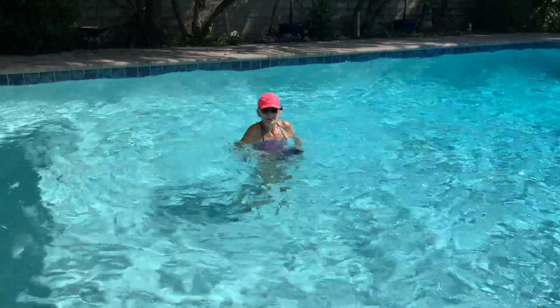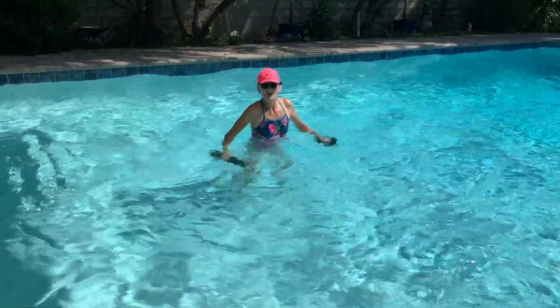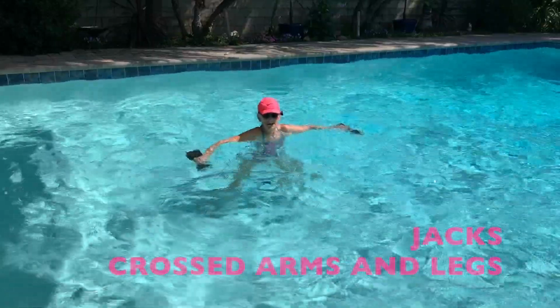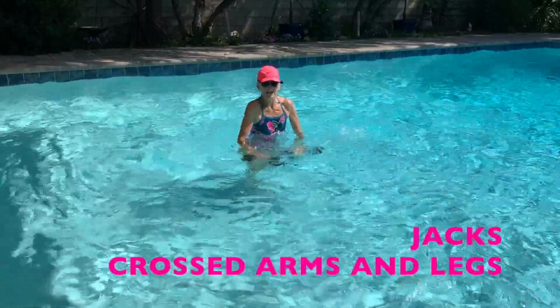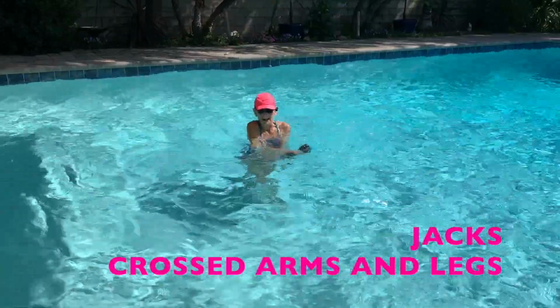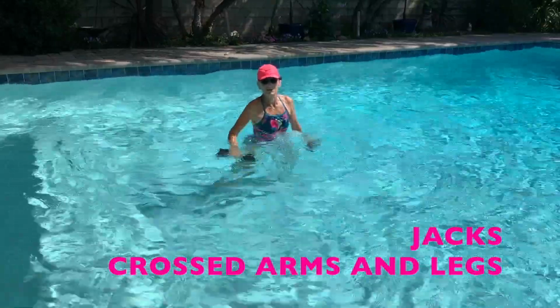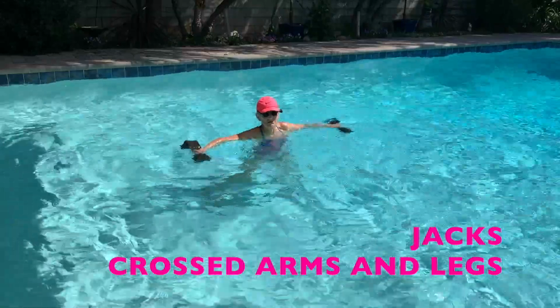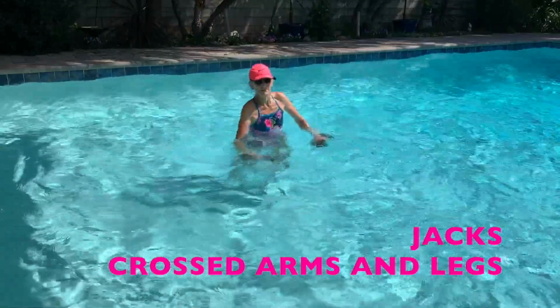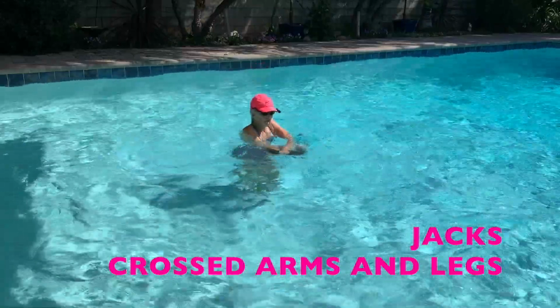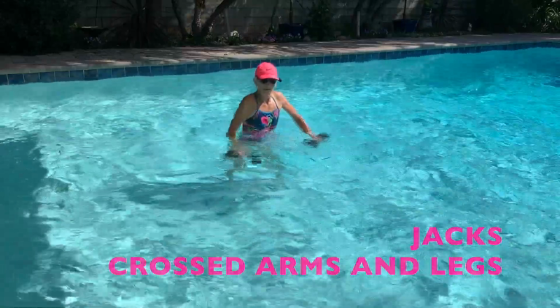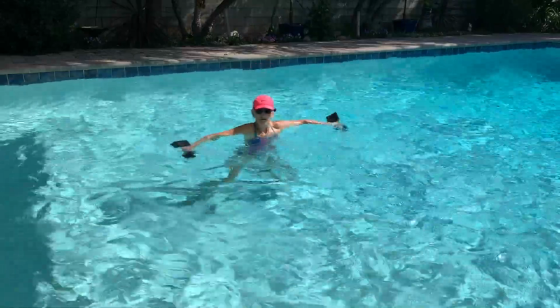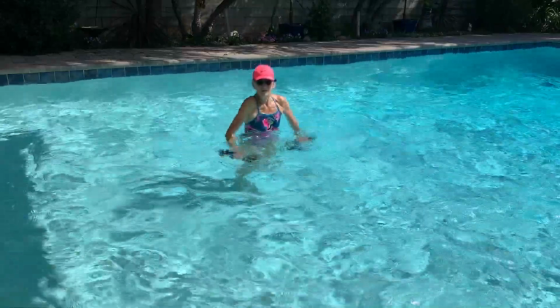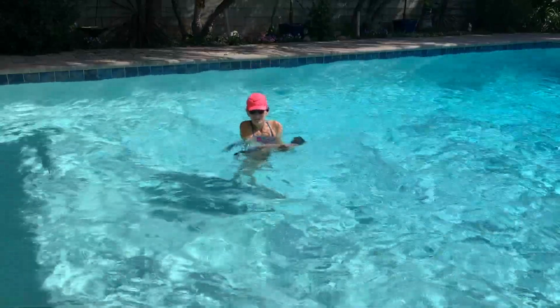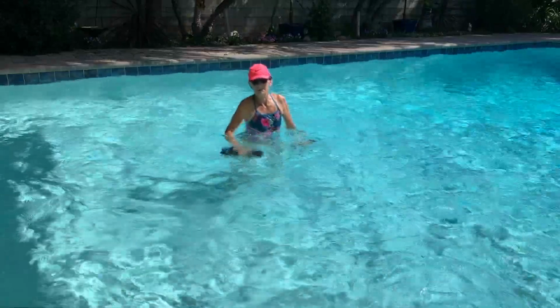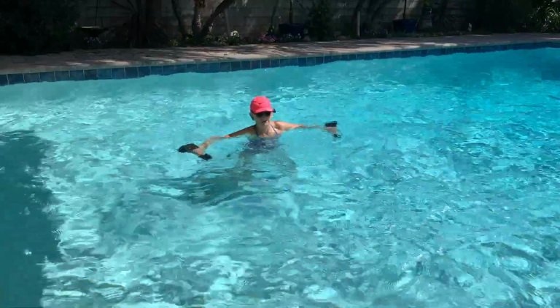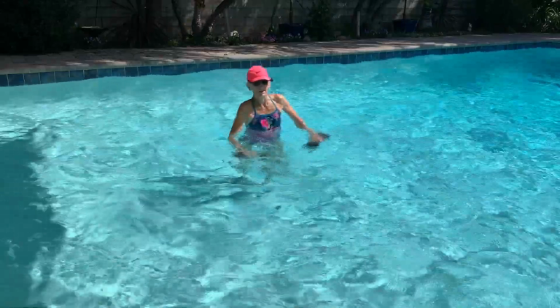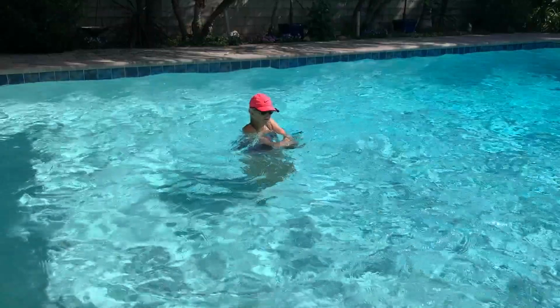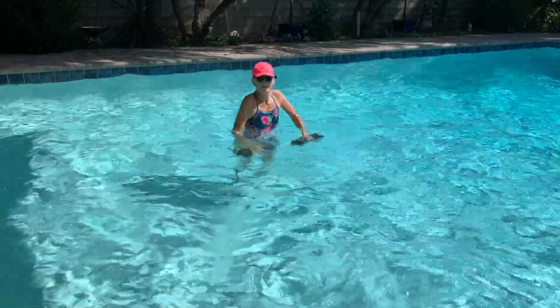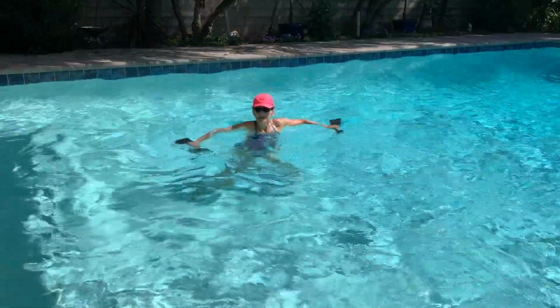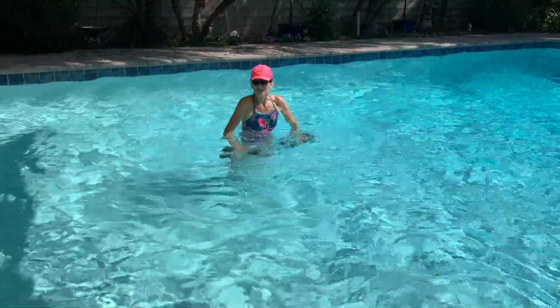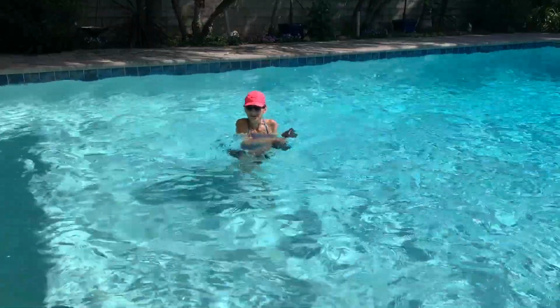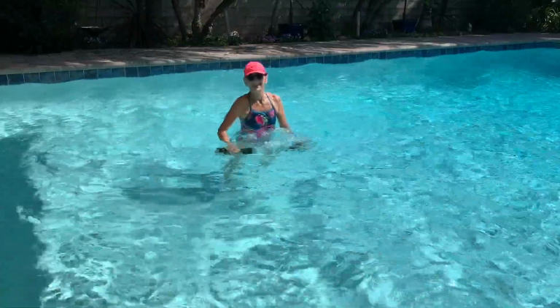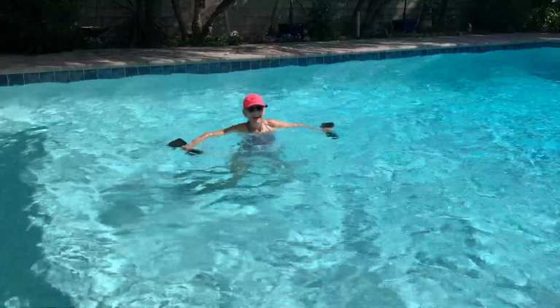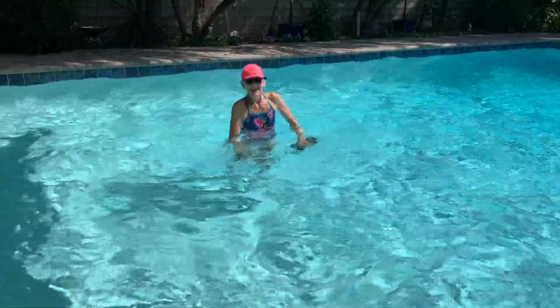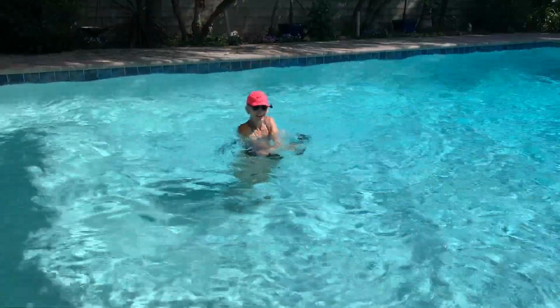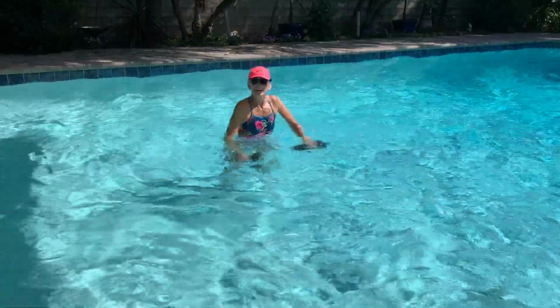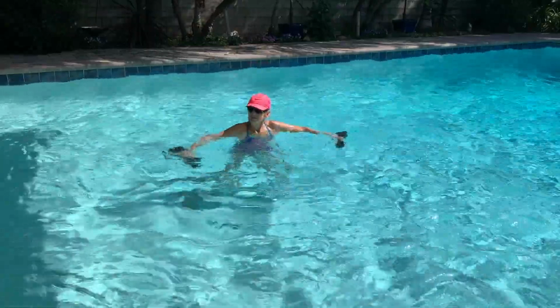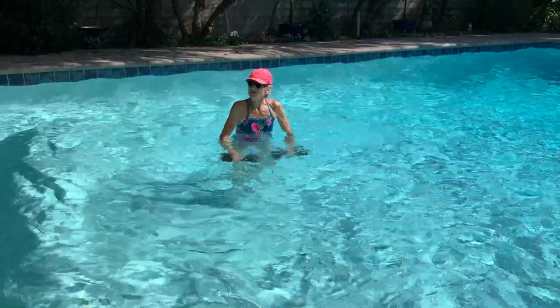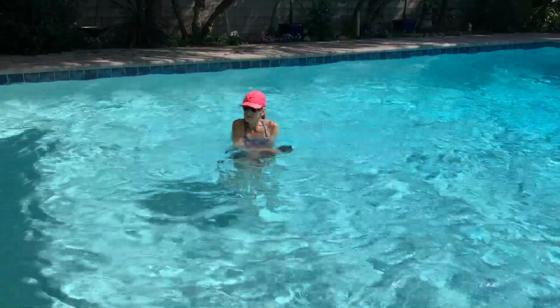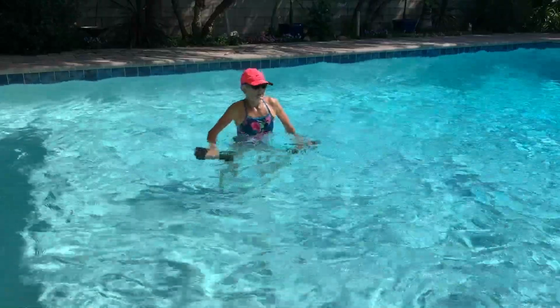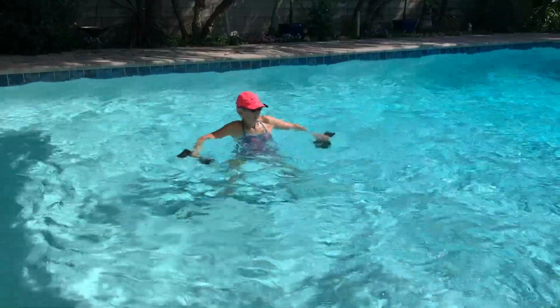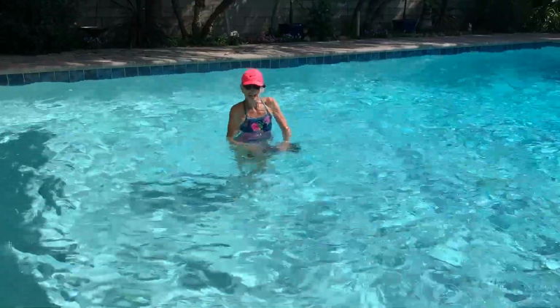Let's cross the arms and the legs. It's going to slow you down a little. Right foot front, then left foot front. Take these arms to your hips and we'll go past the center.